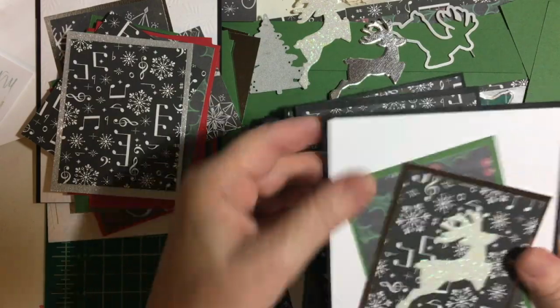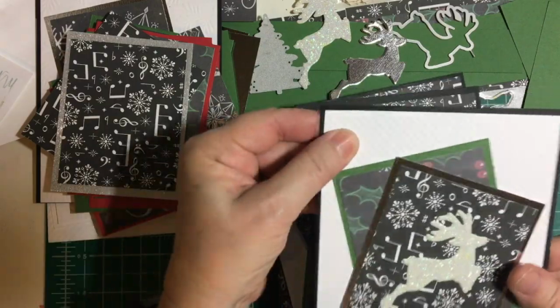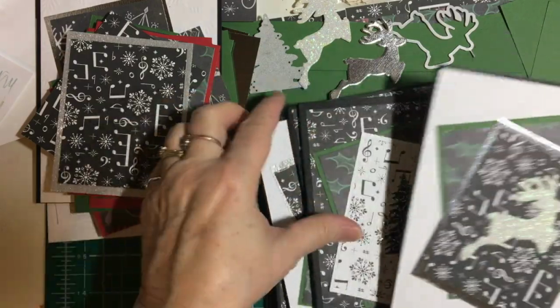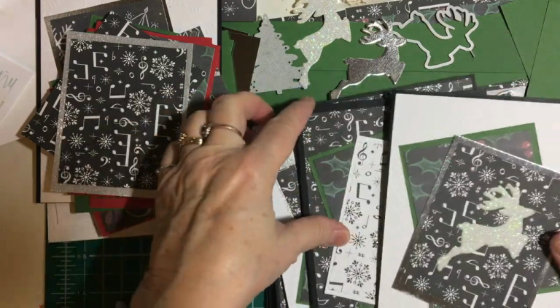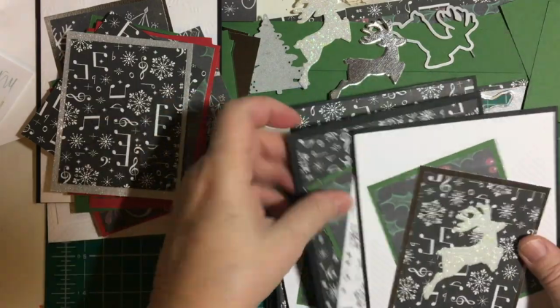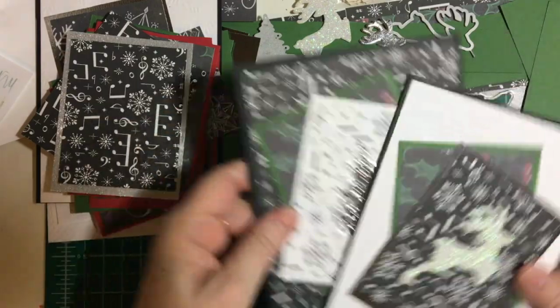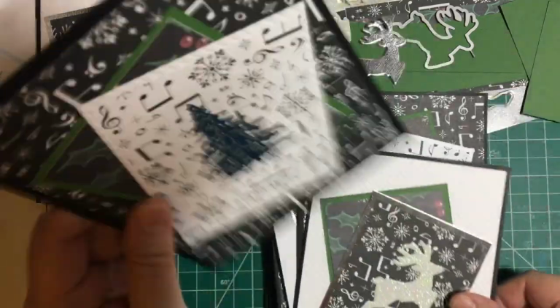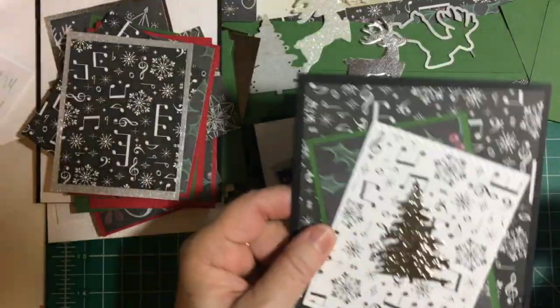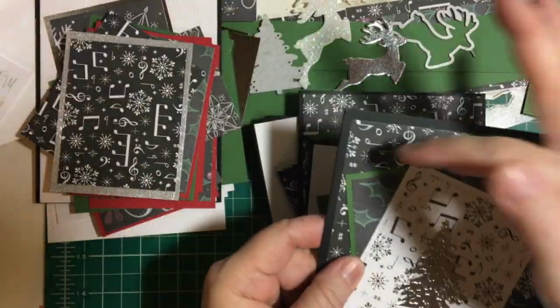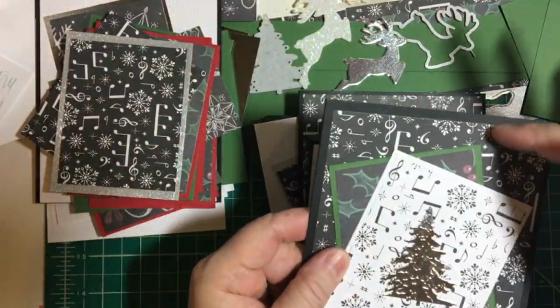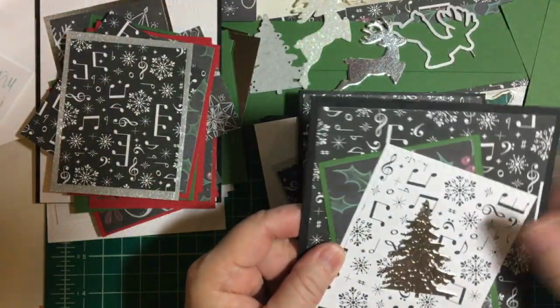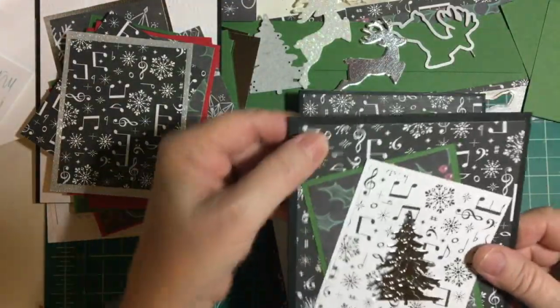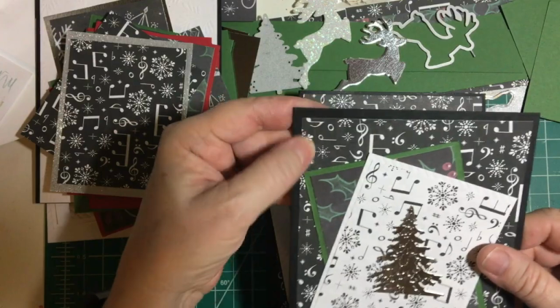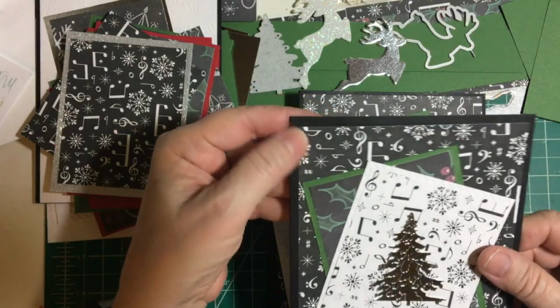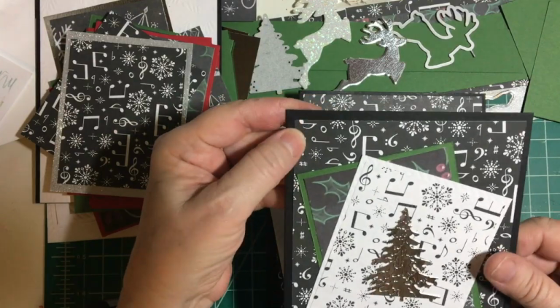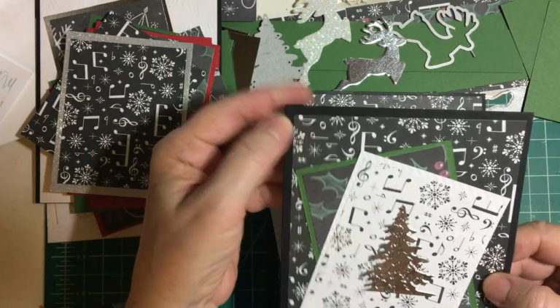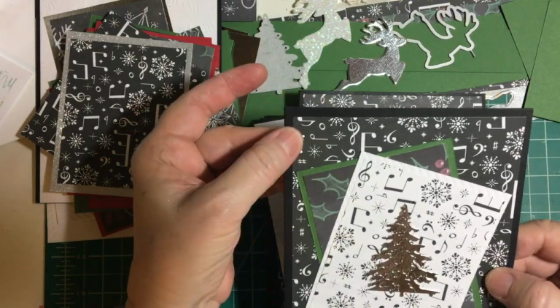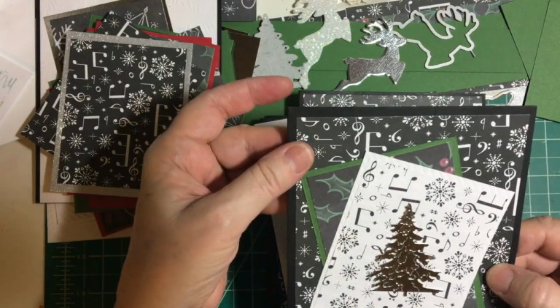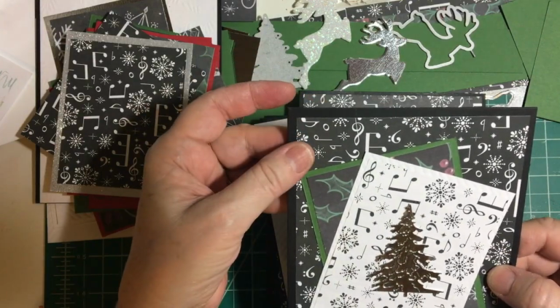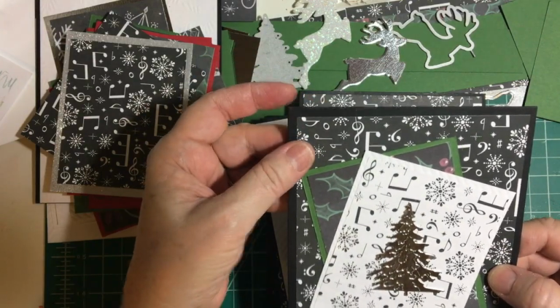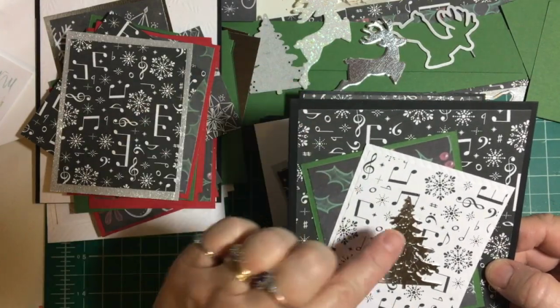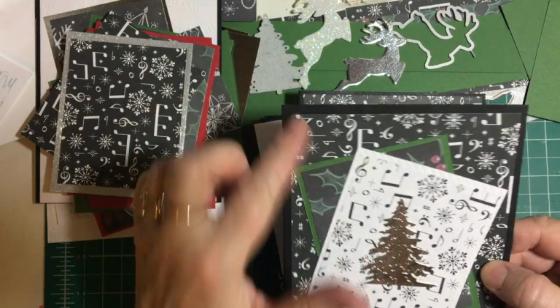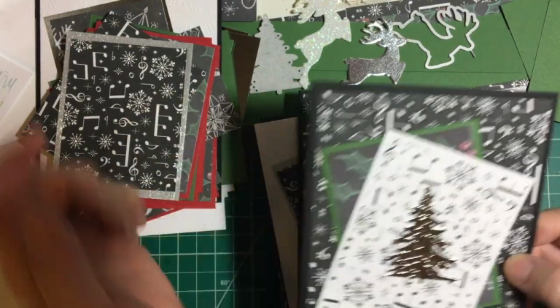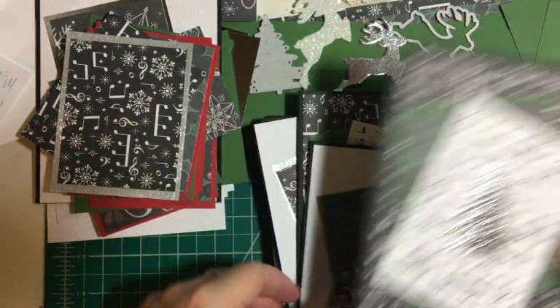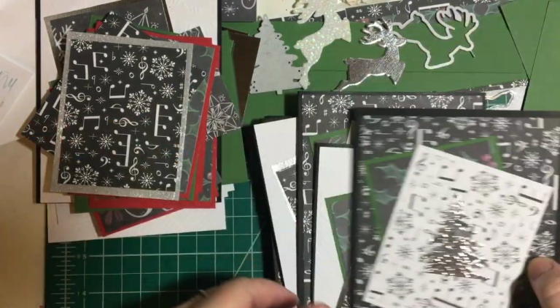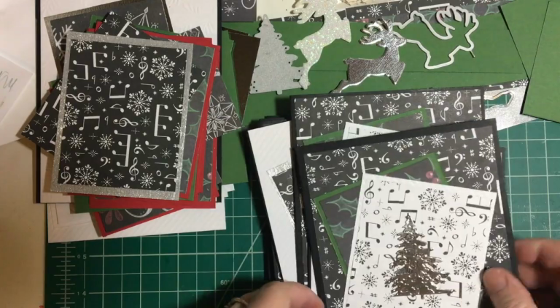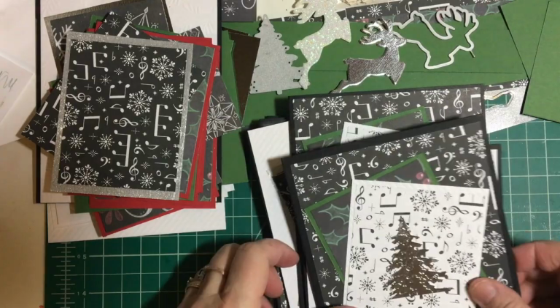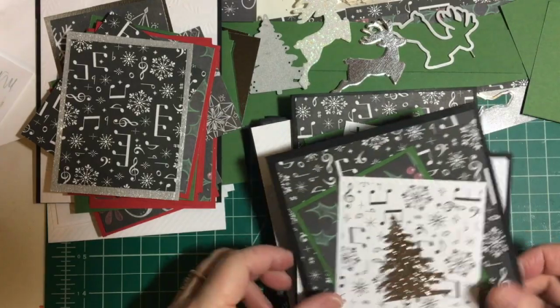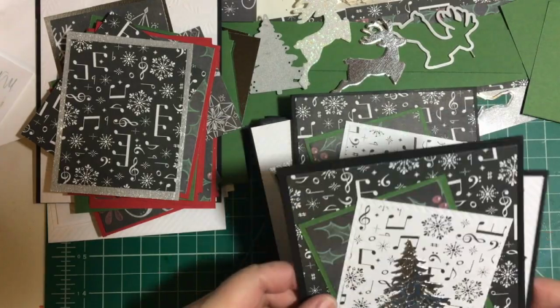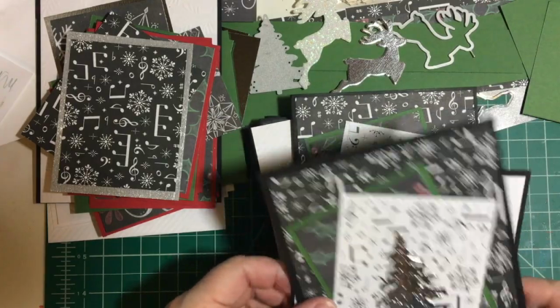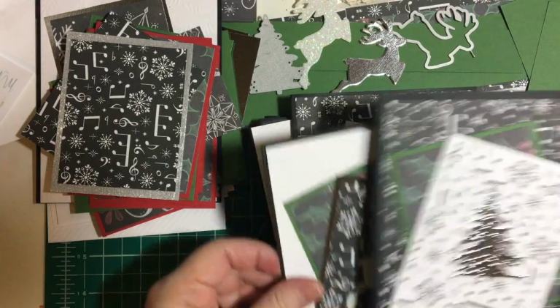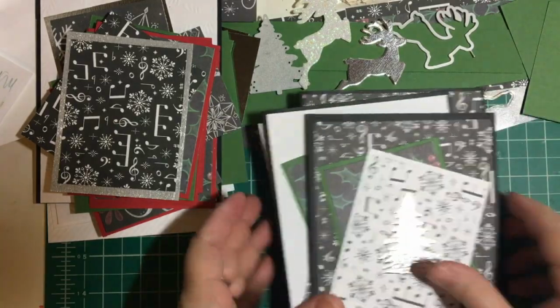I did the white and then I did the music paper, and that's also from Stampin' Up! So let's go into them.